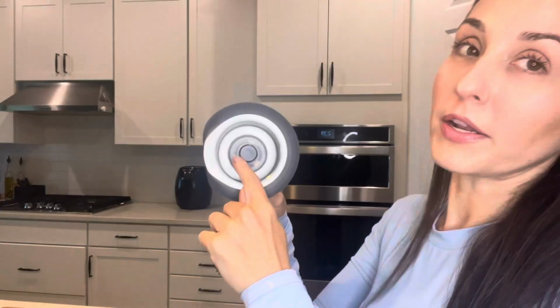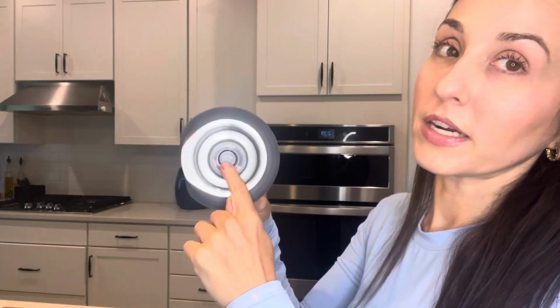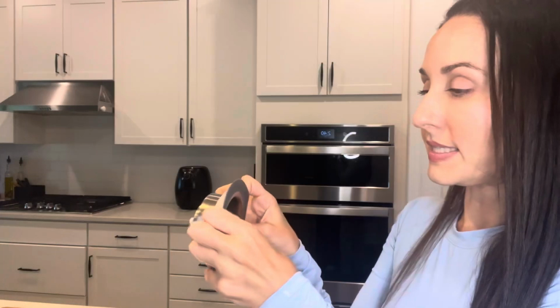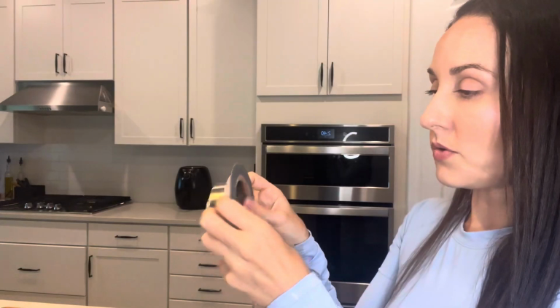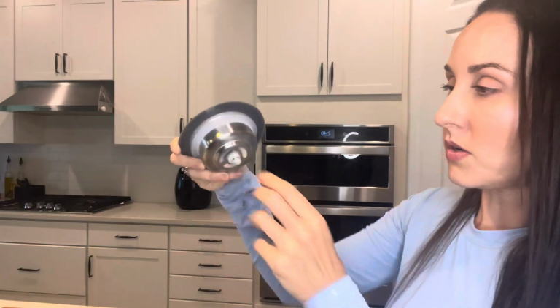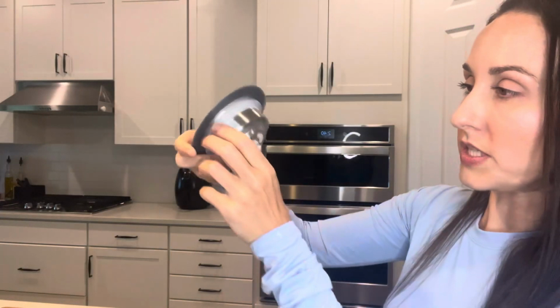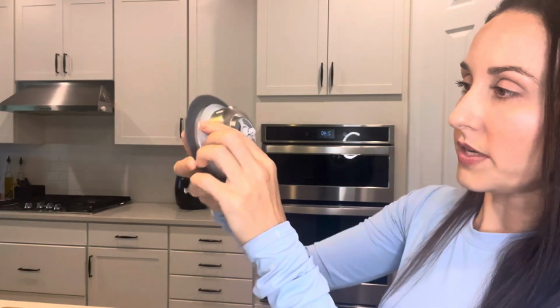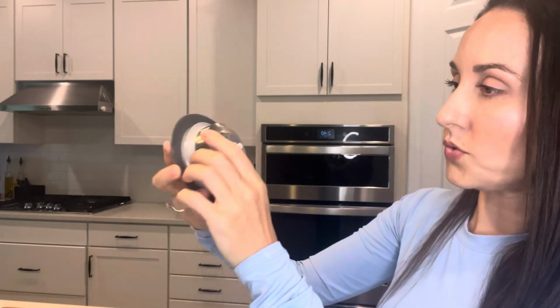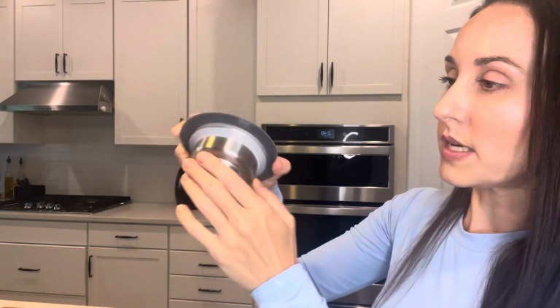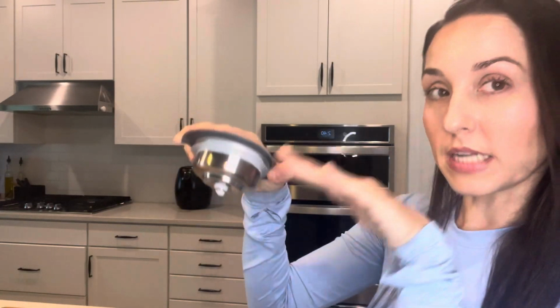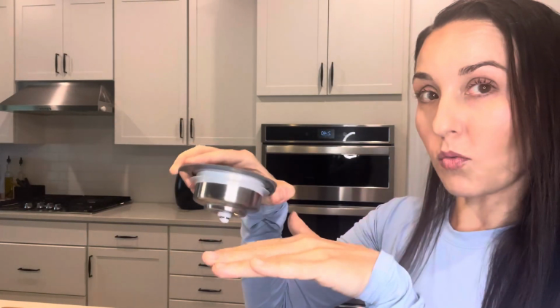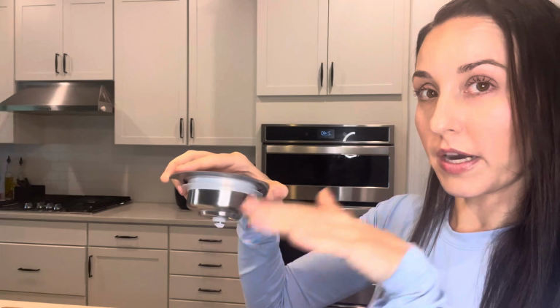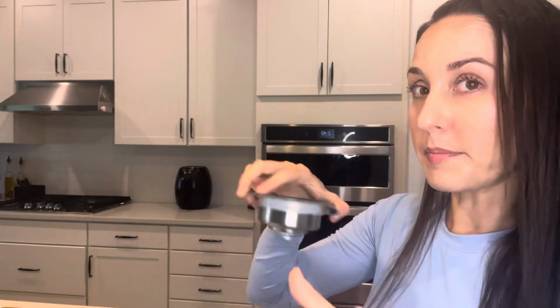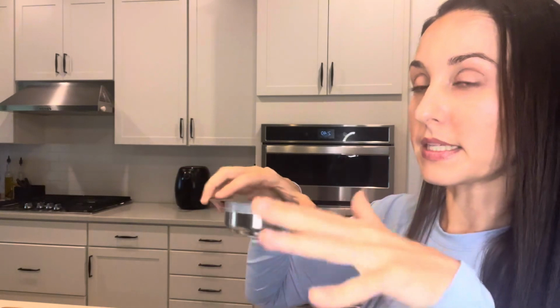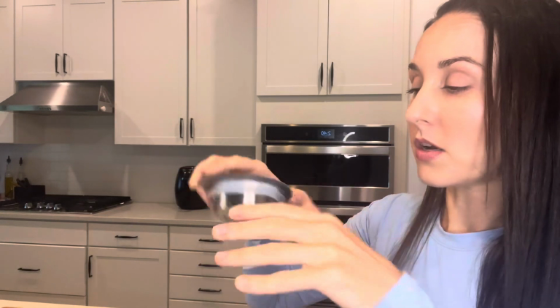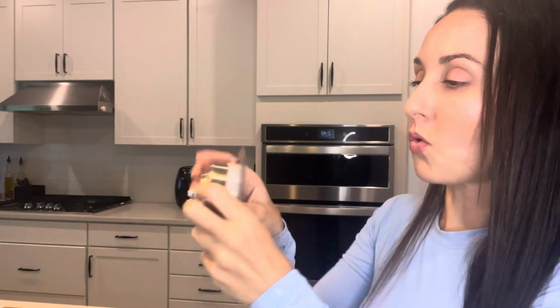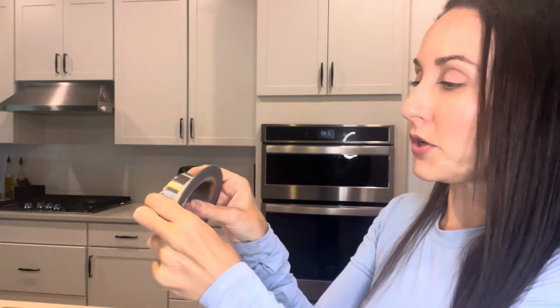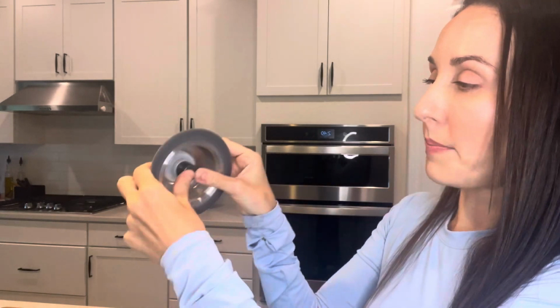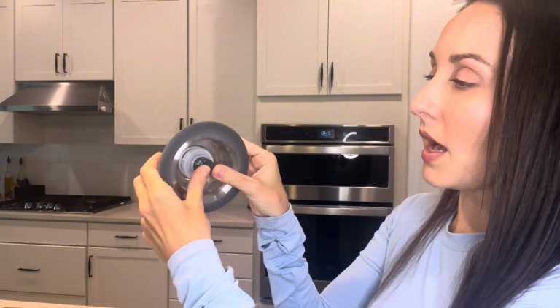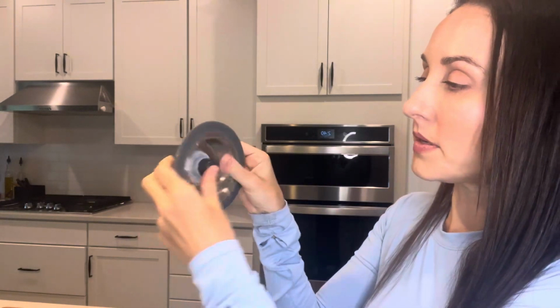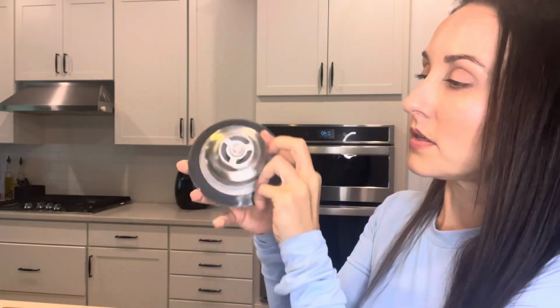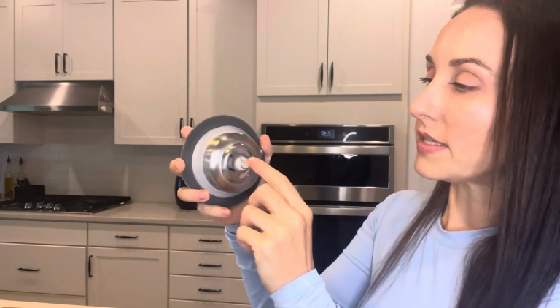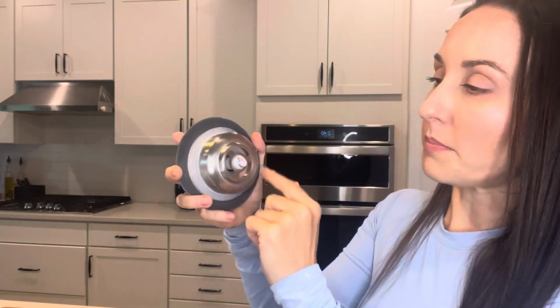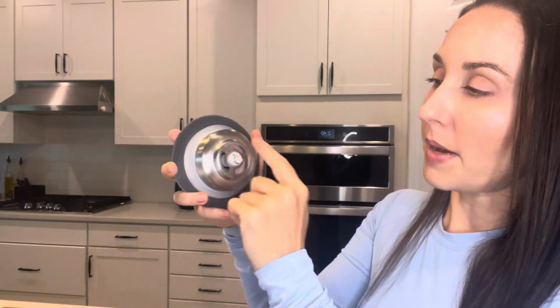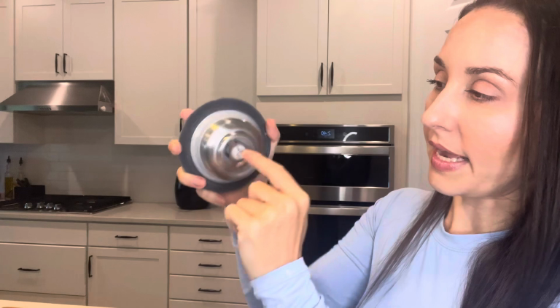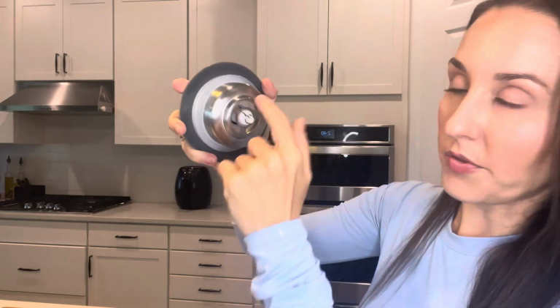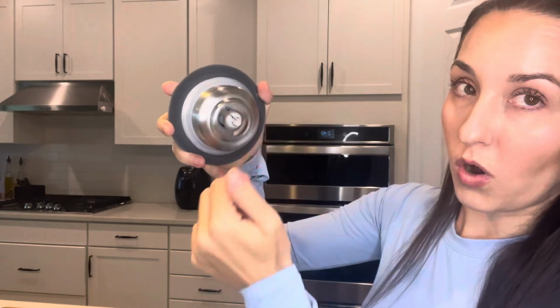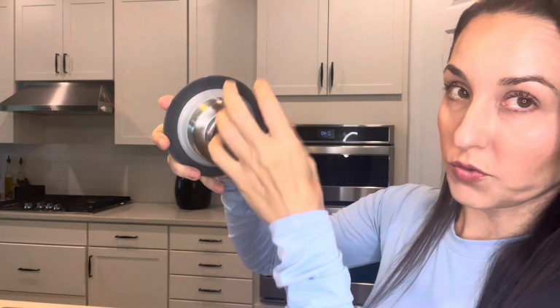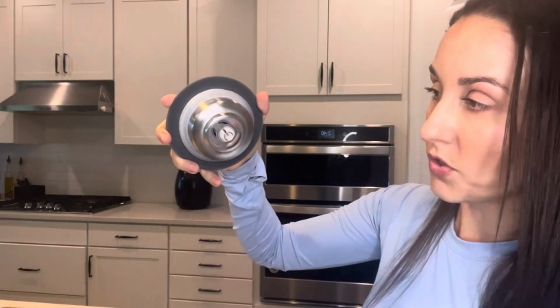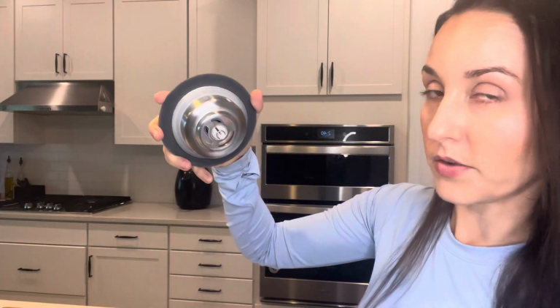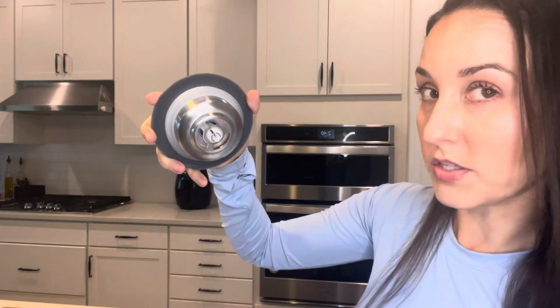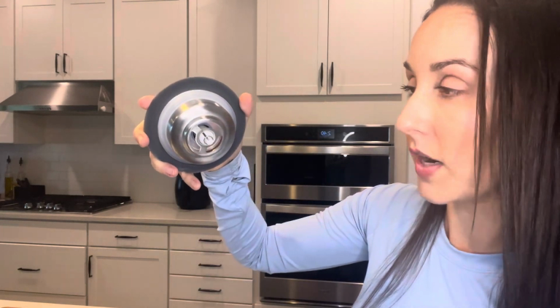The button right here — press it down — is going to stop the water and keep it in the sink. Or when you pop it up, it's going to pop up and allow that water to soak down into the drain.